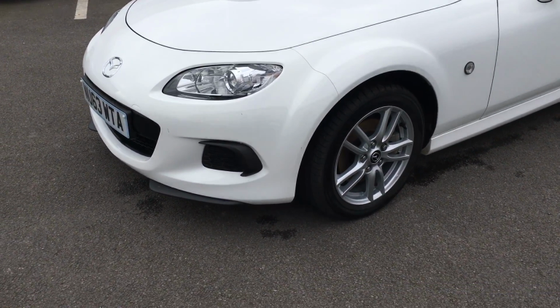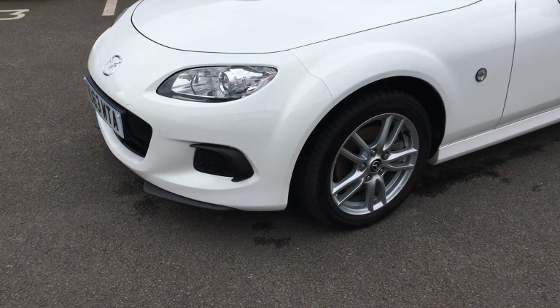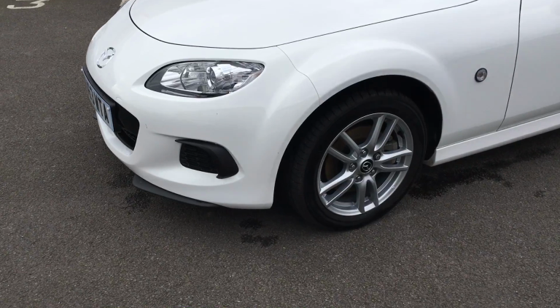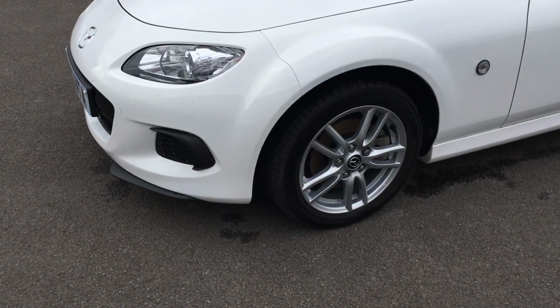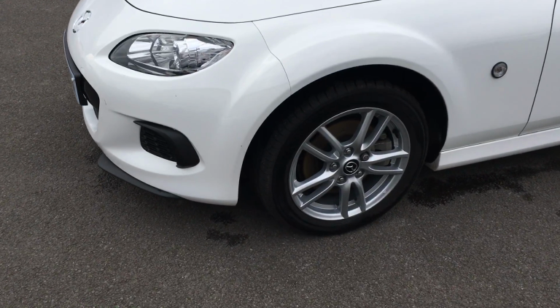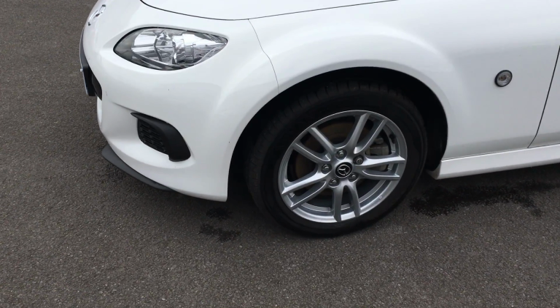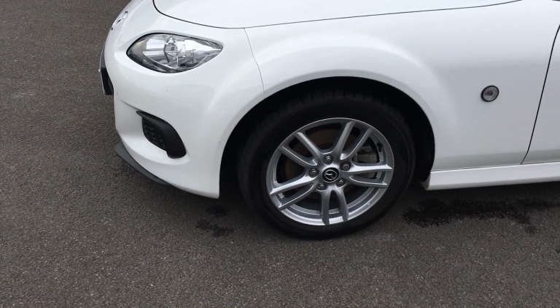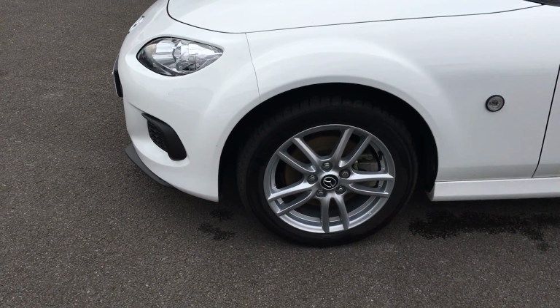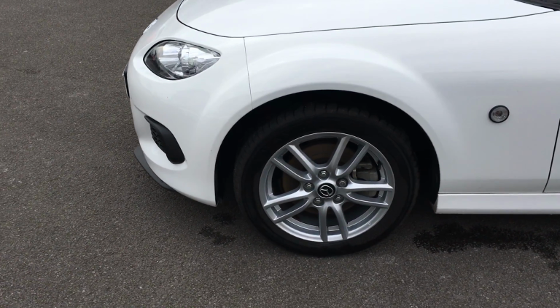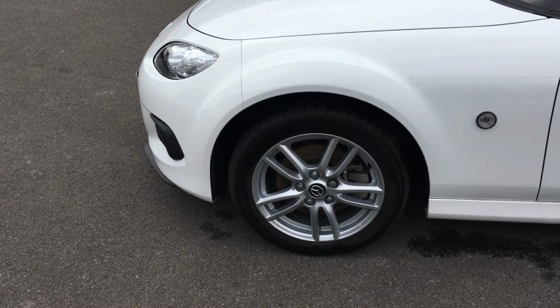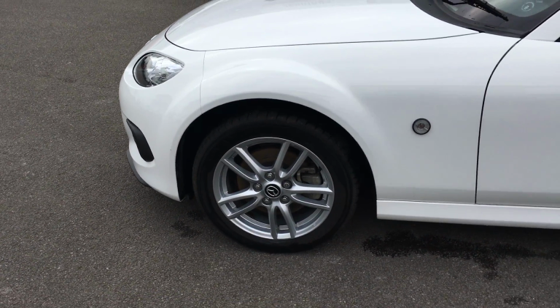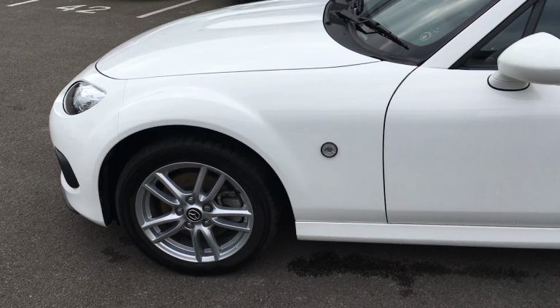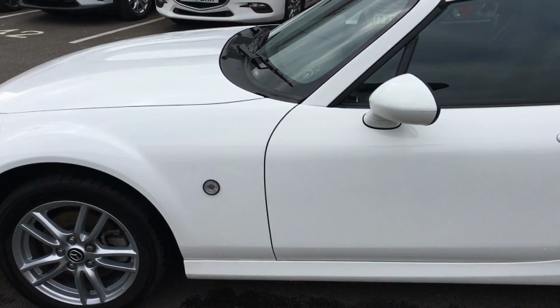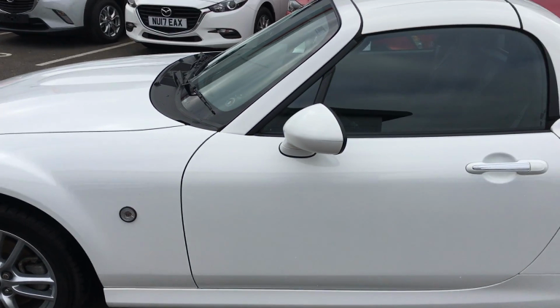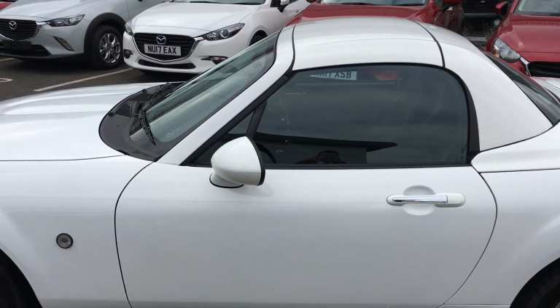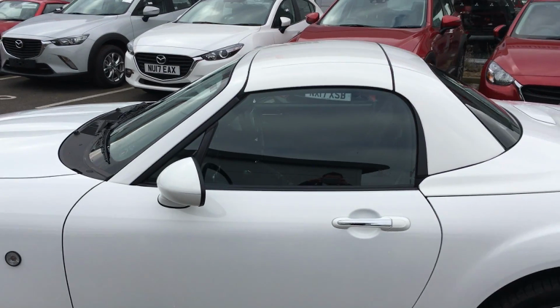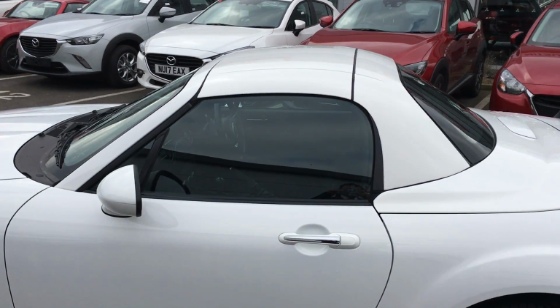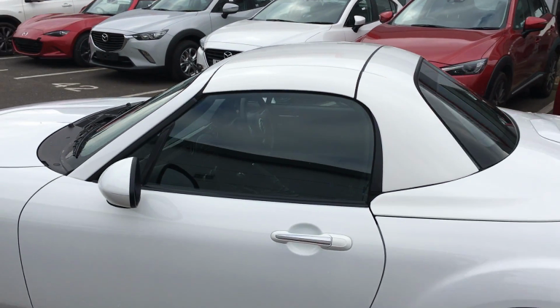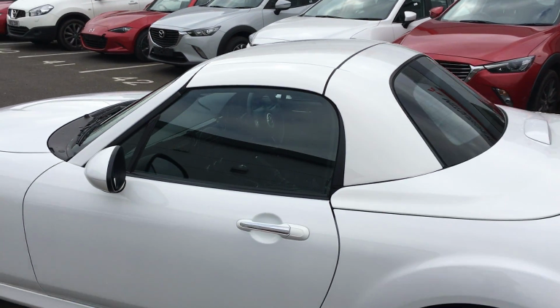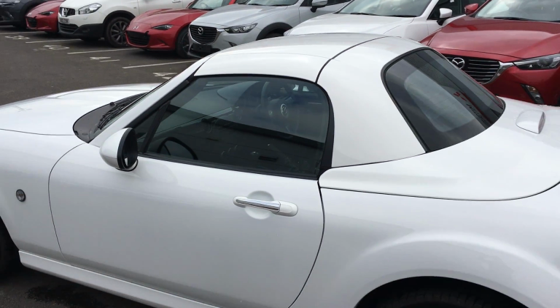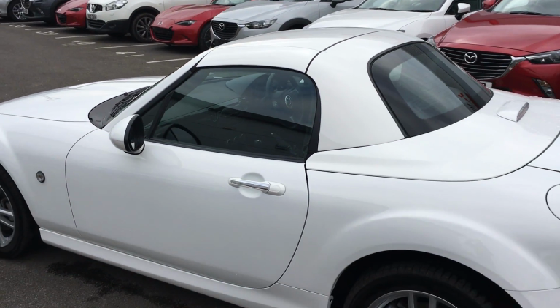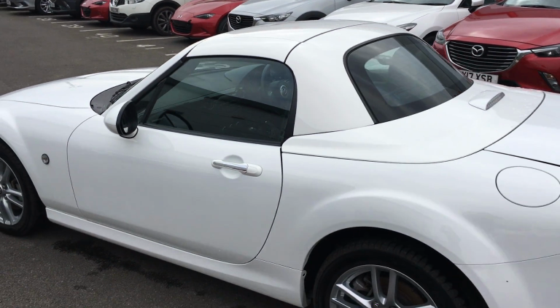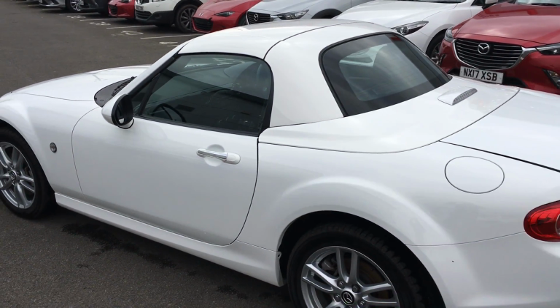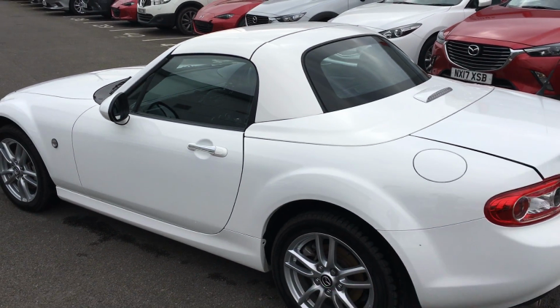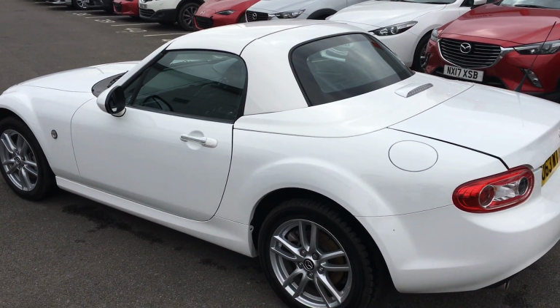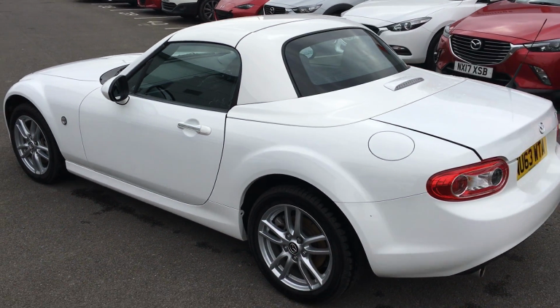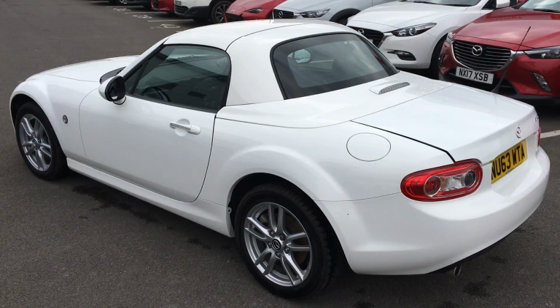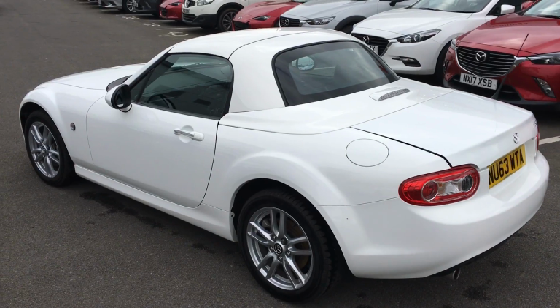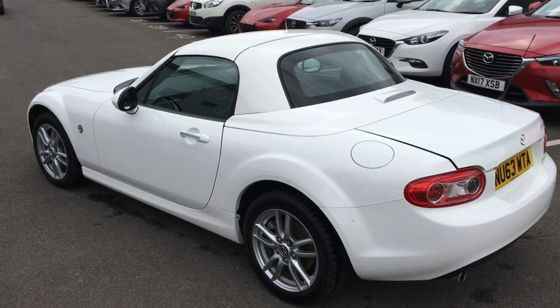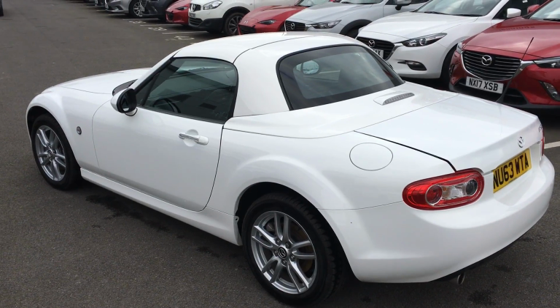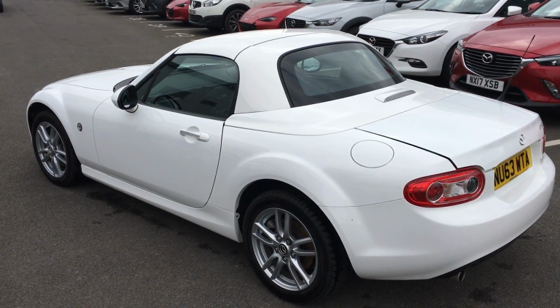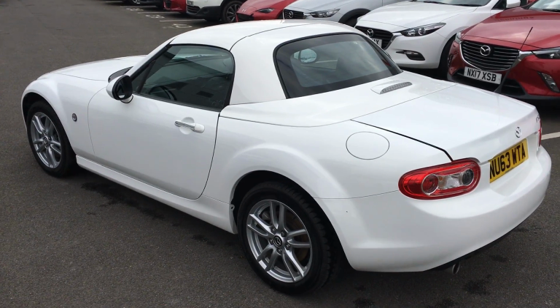The car has been kept in very good condition. The alloys are immaculate. You've got the electric retractable roof — at the time this car was produced, it was the fastest retractable hardtop on the market.